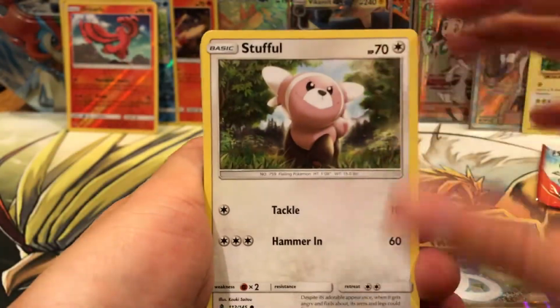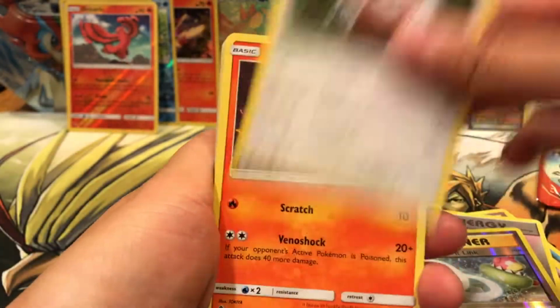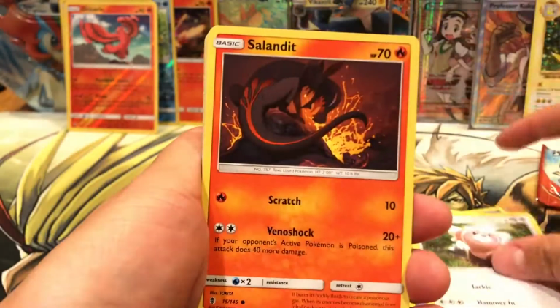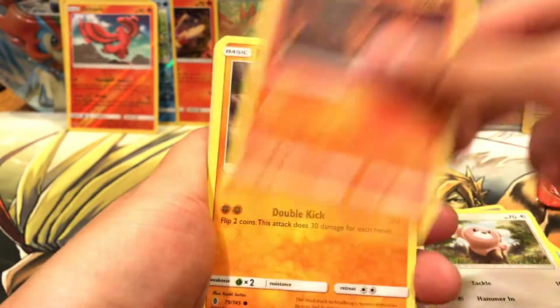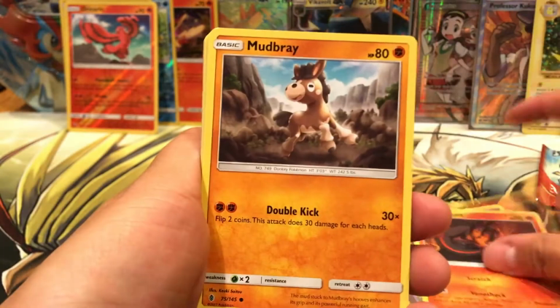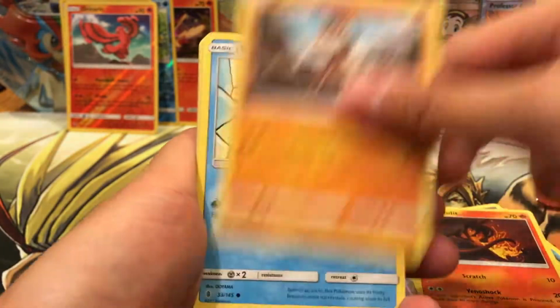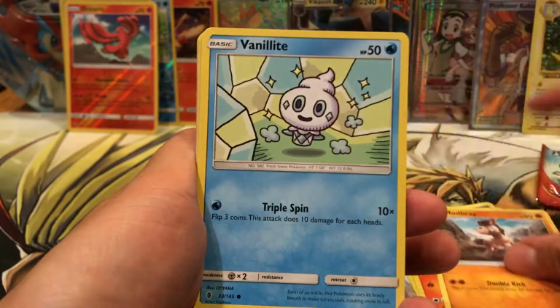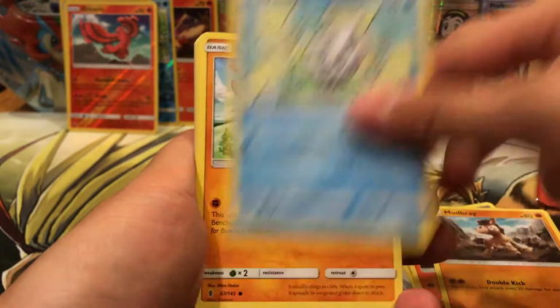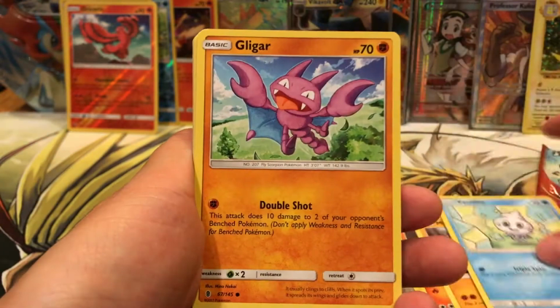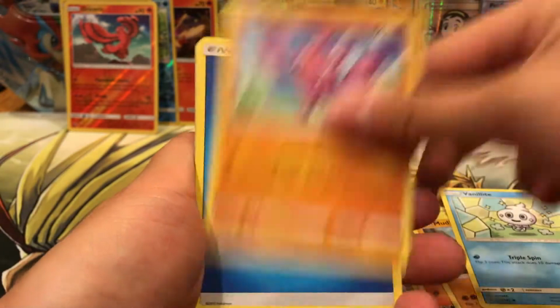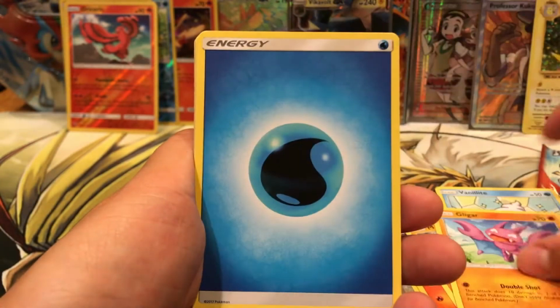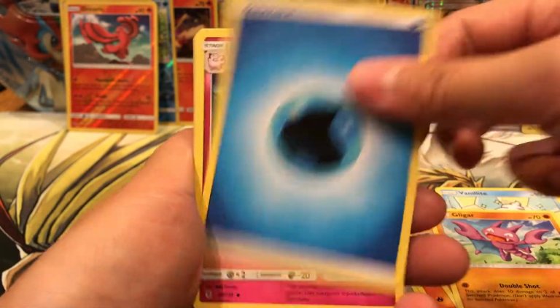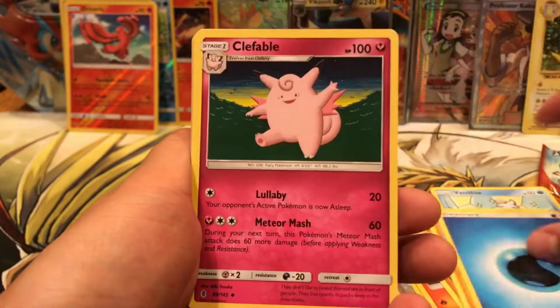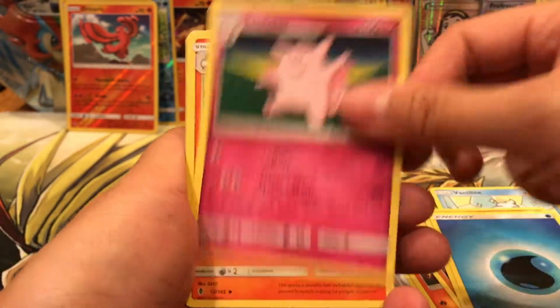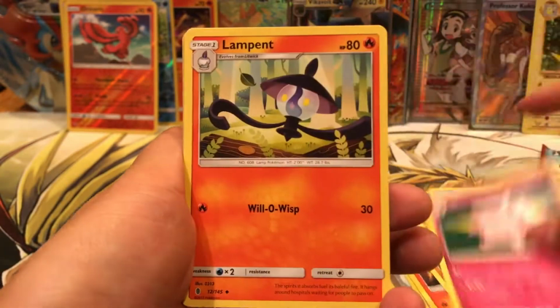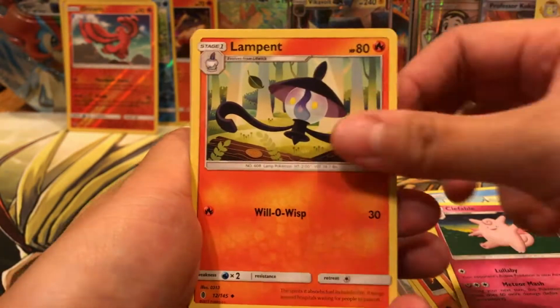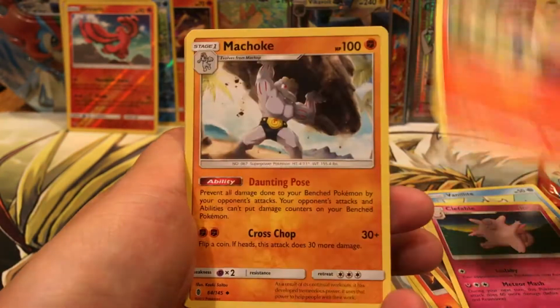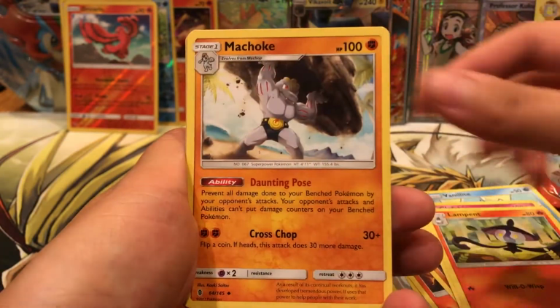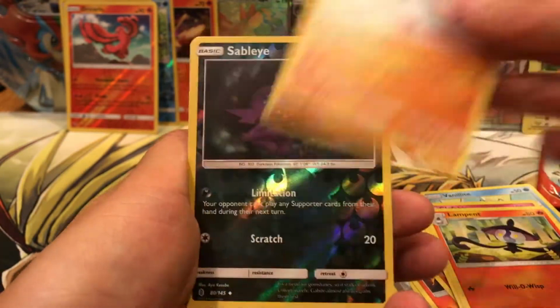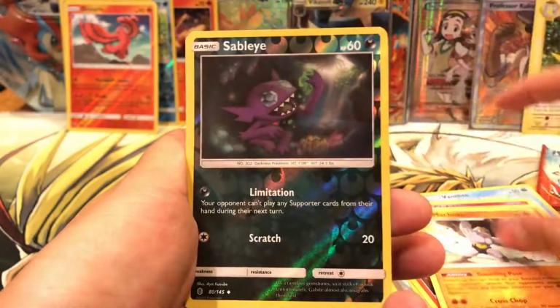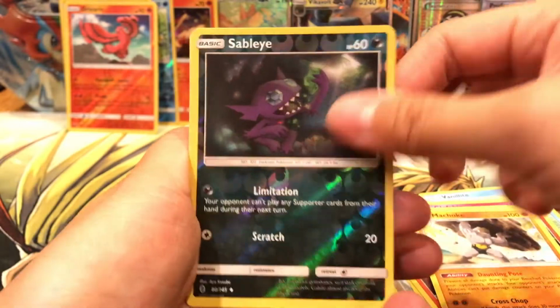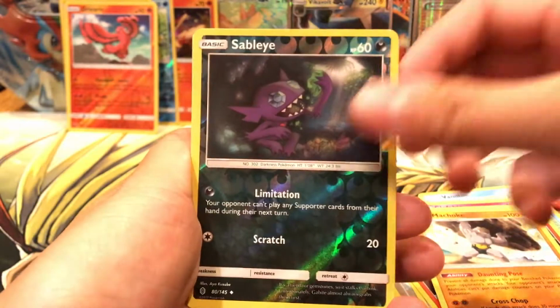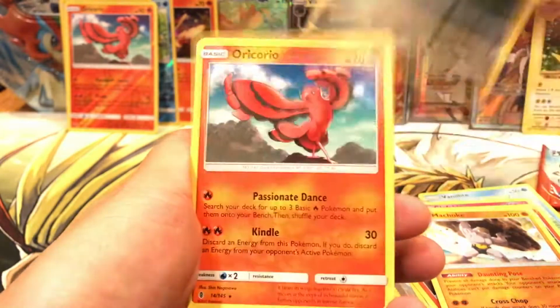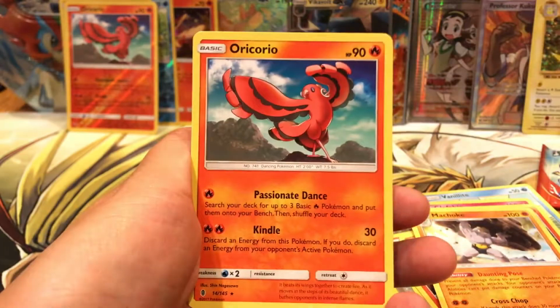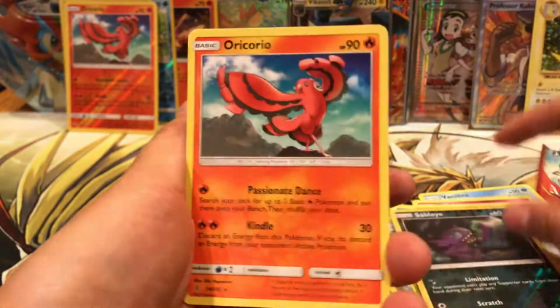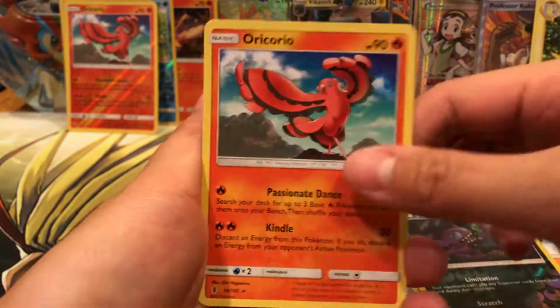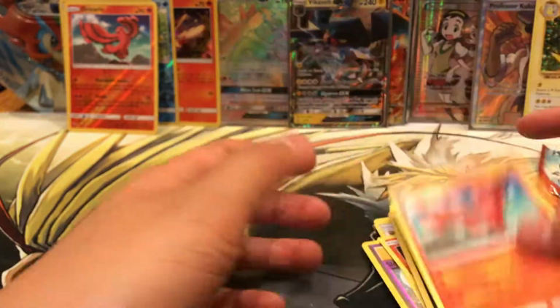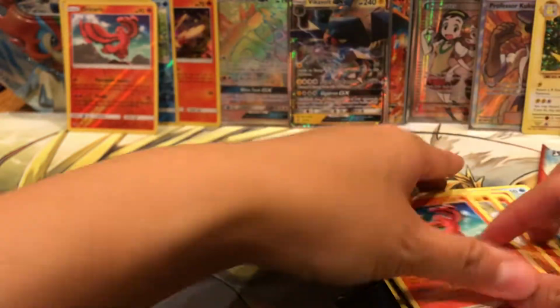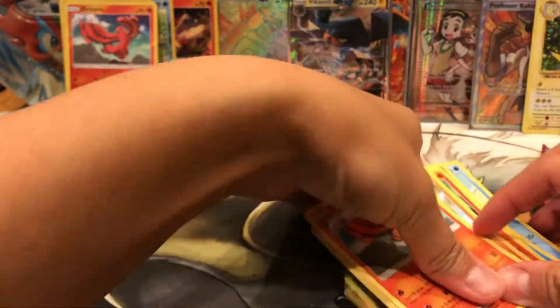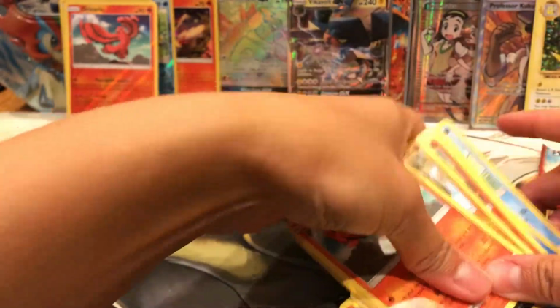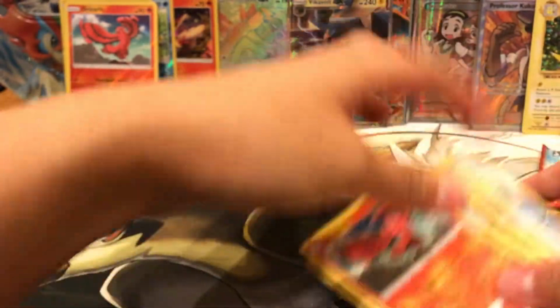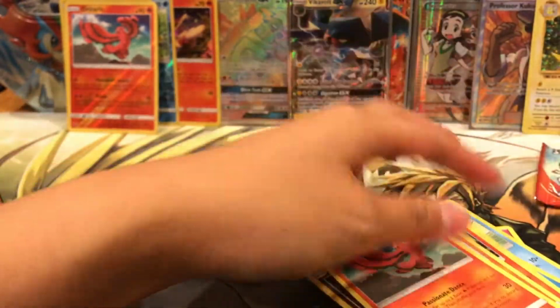We have our Stufful, Salandit, Mudbray, Vanillite, Gliger, Water Energy, Clefable, Lampent, Machoke, Salandit, and our Oricorio Rare. So that is quite all right.